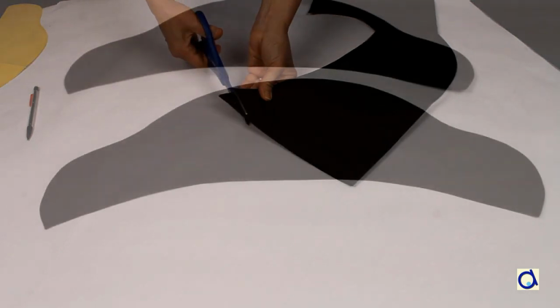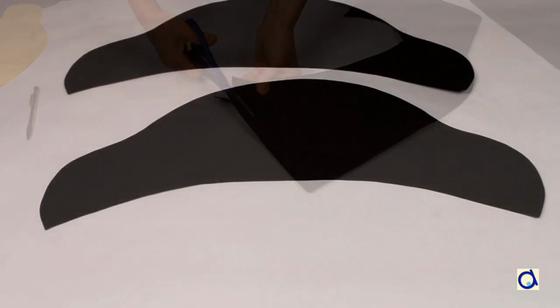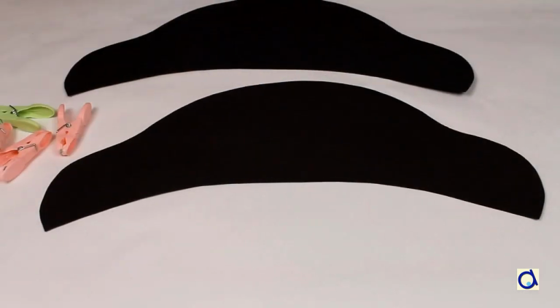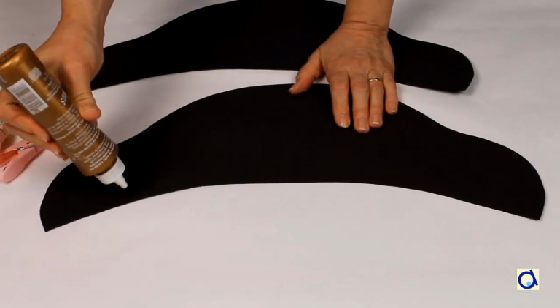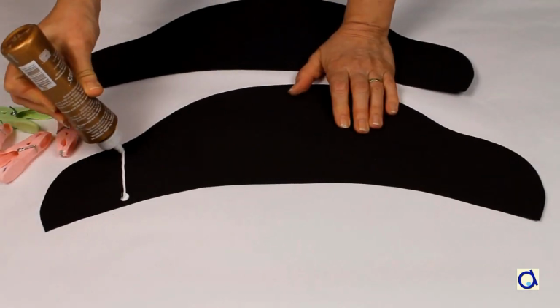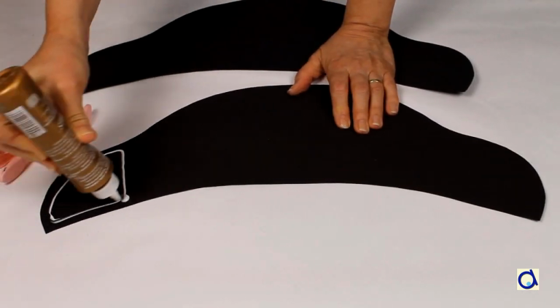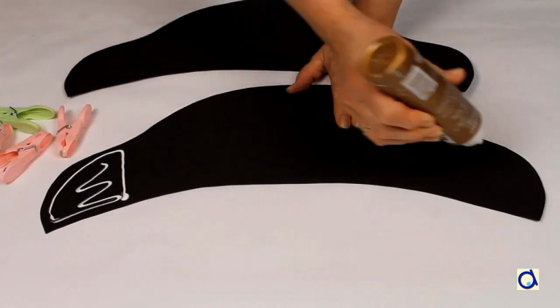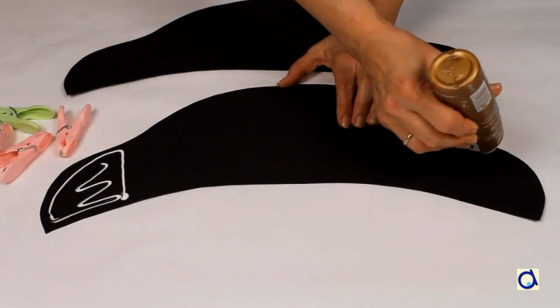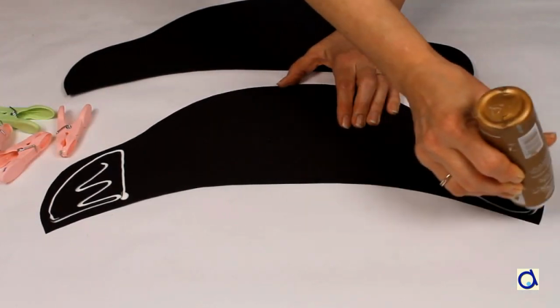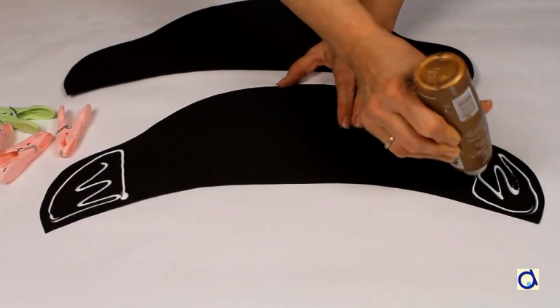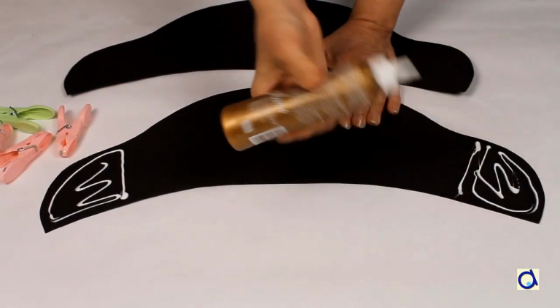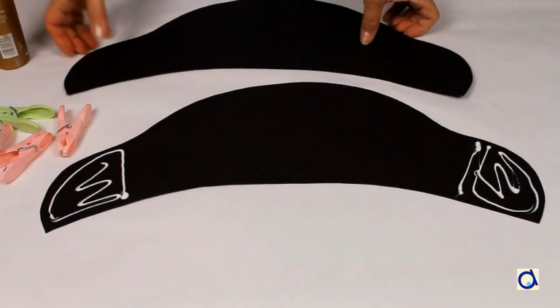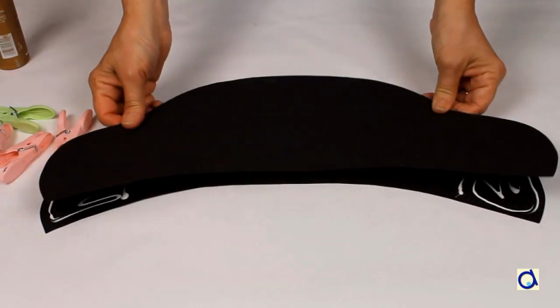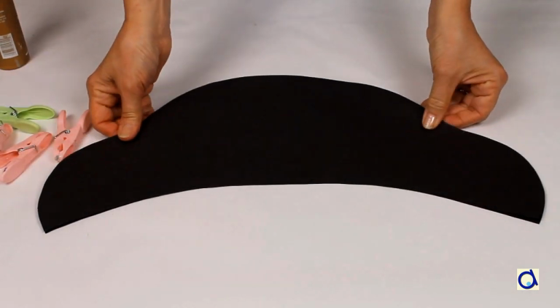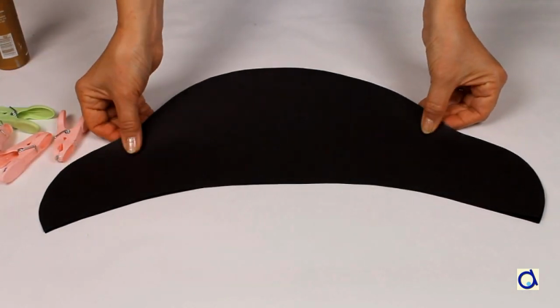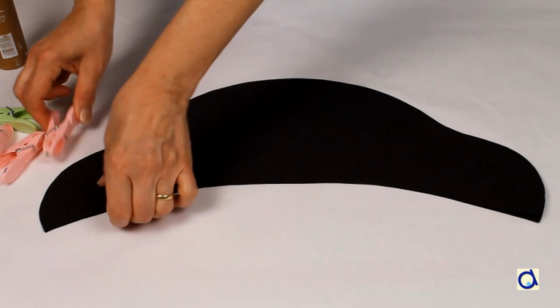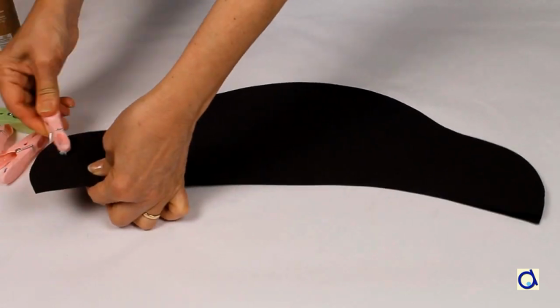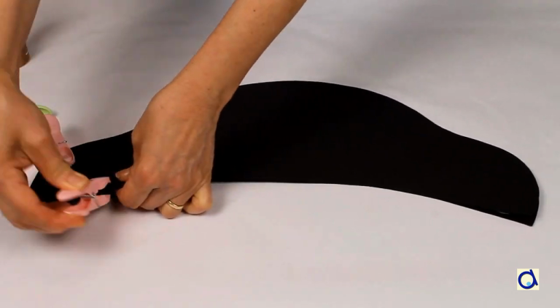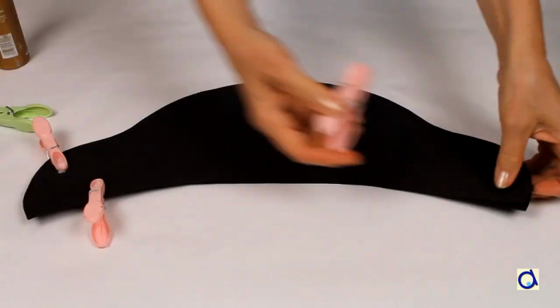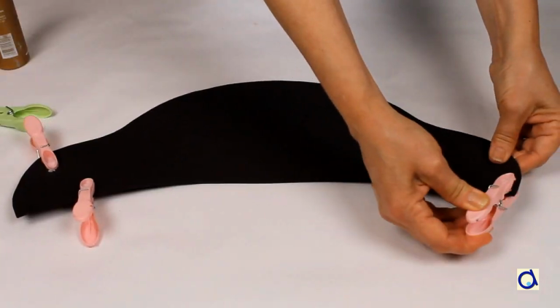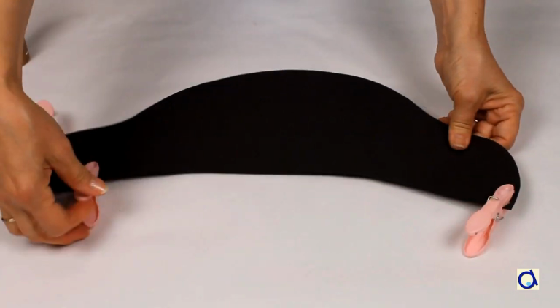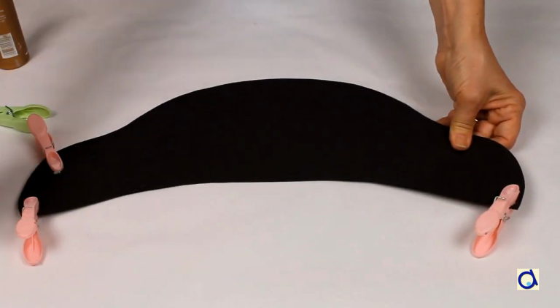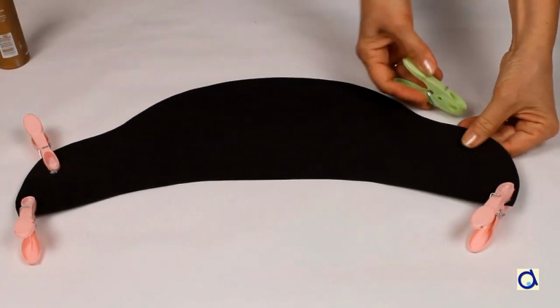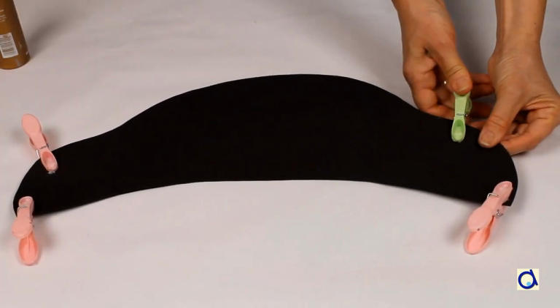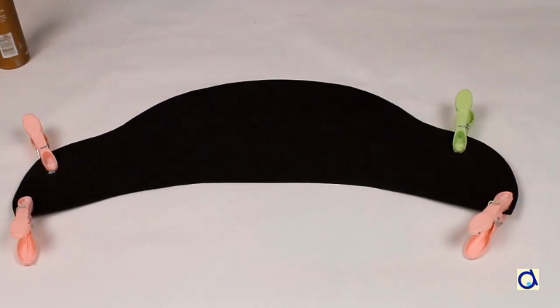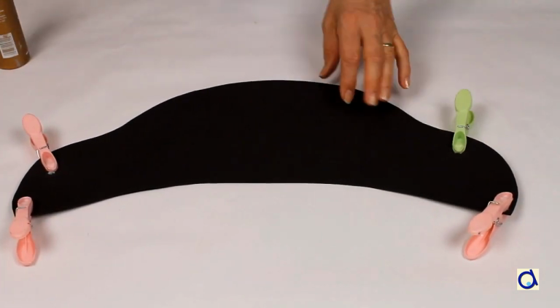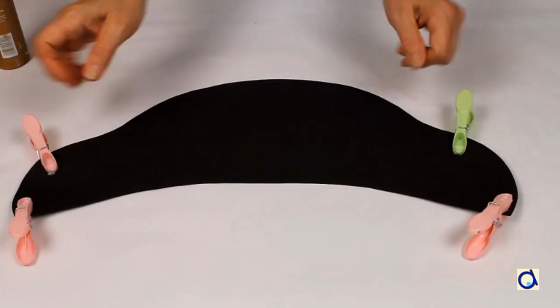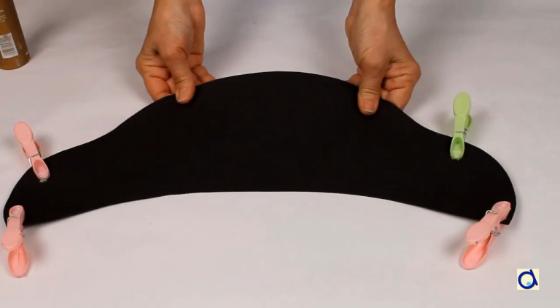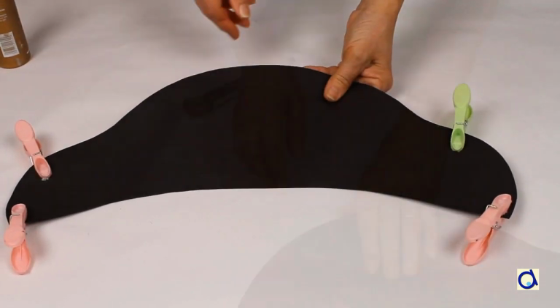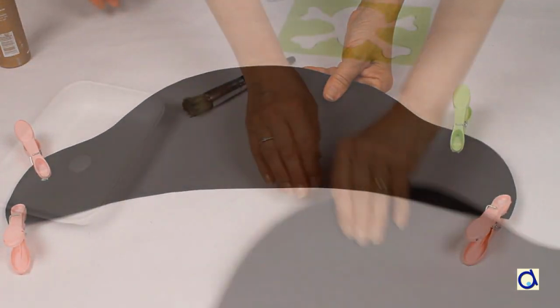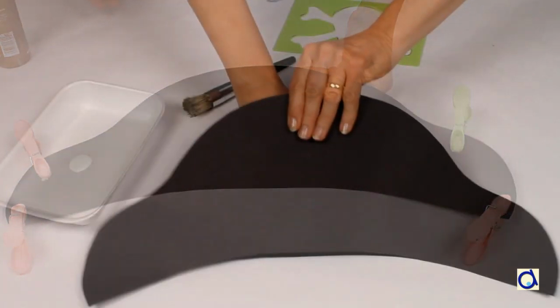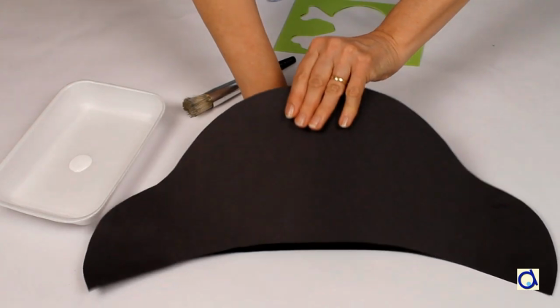Use white glue to glue both ends of the hat. You can use clothespins to hold the ends together. When the glue is dry, decorate the hat.